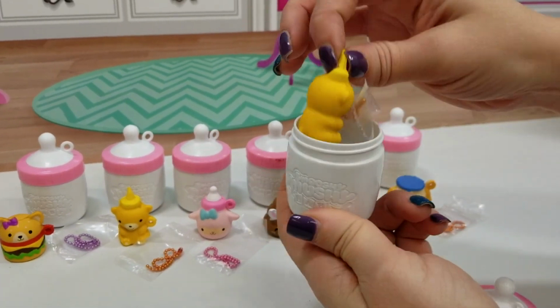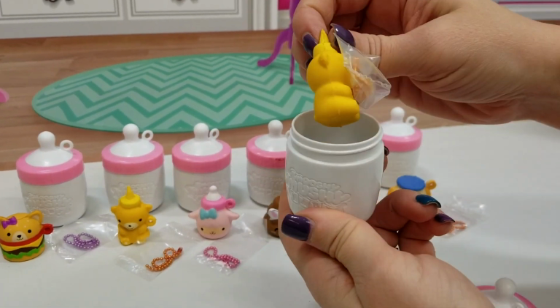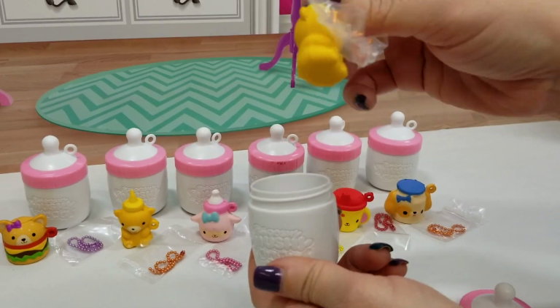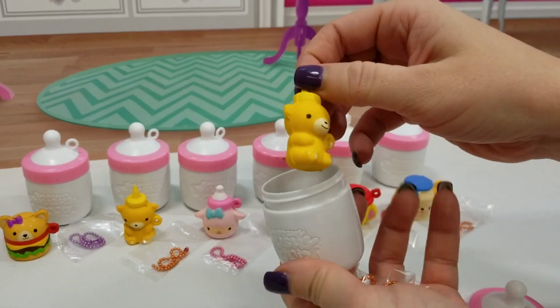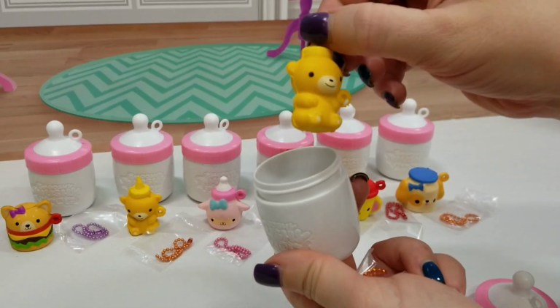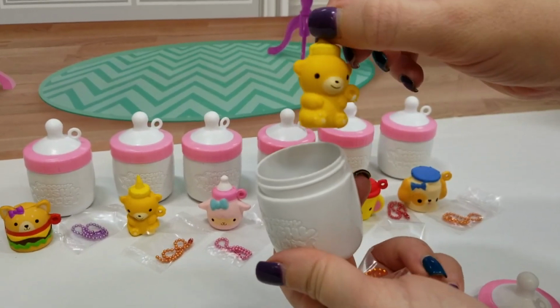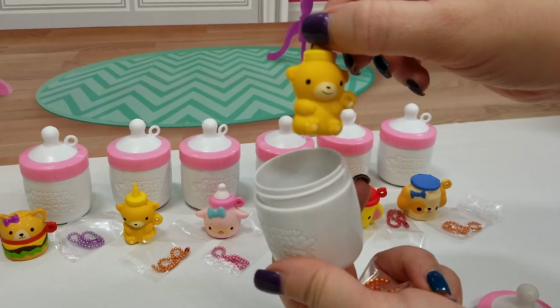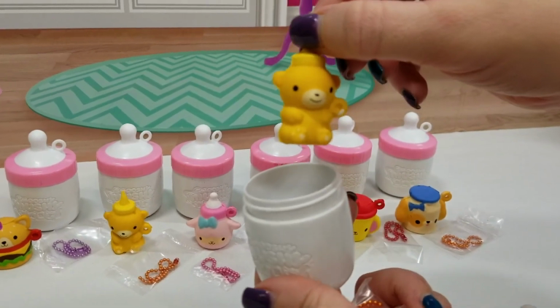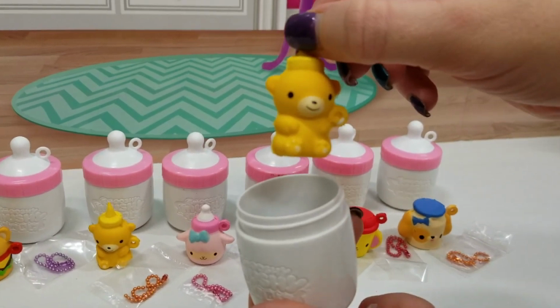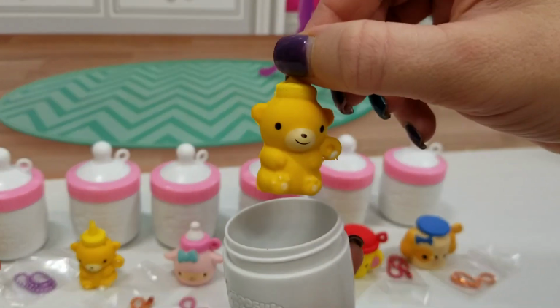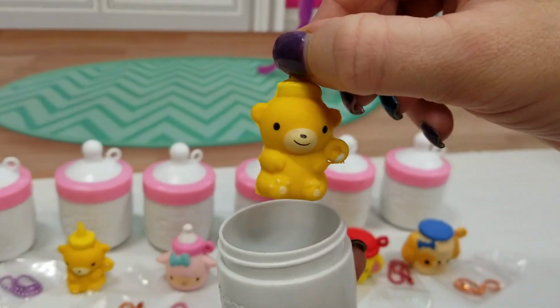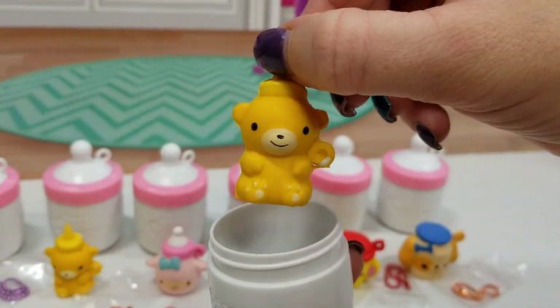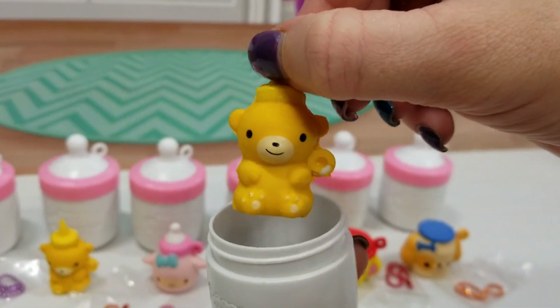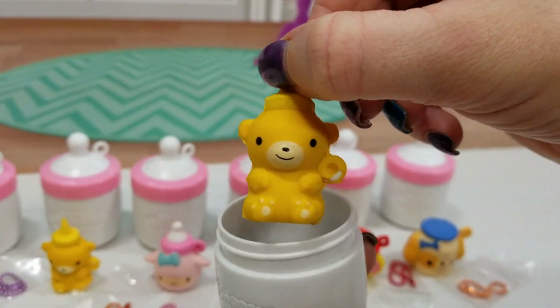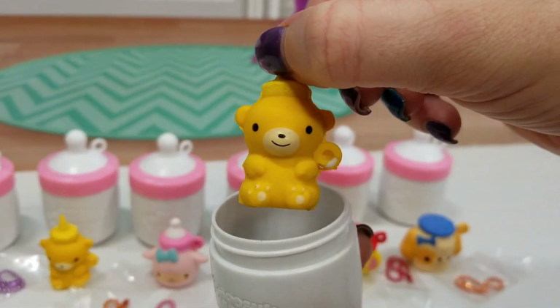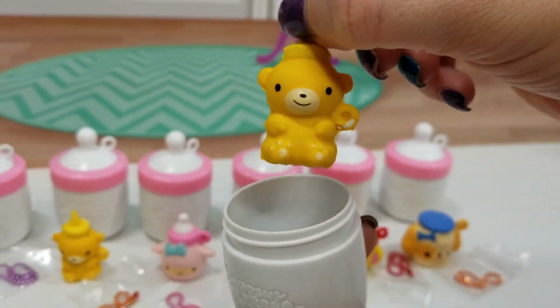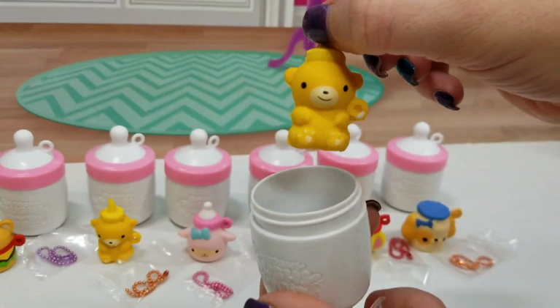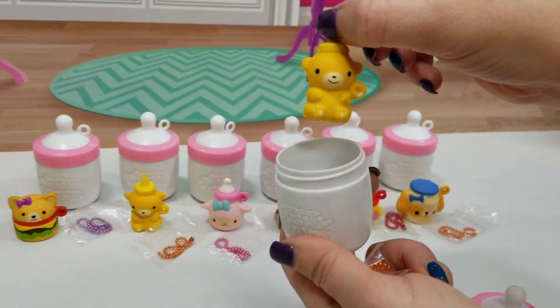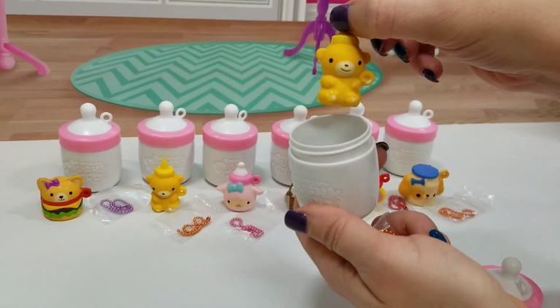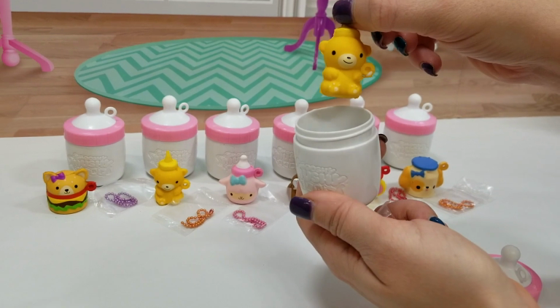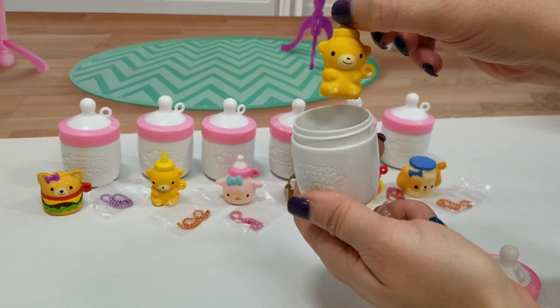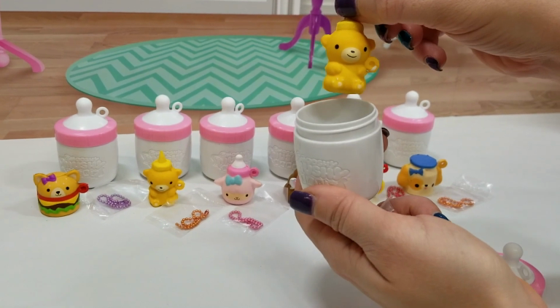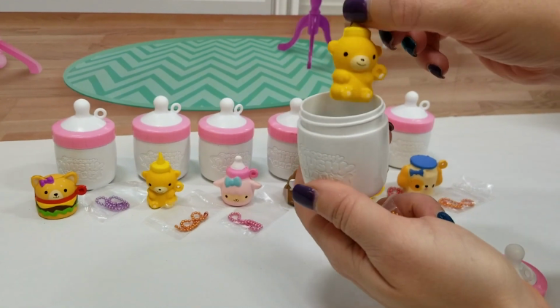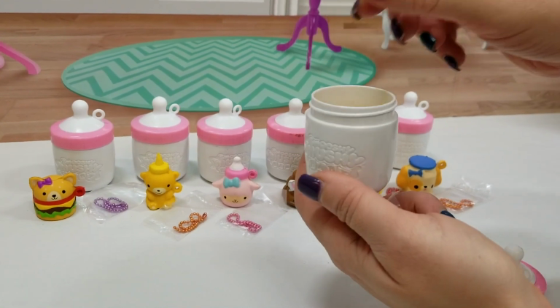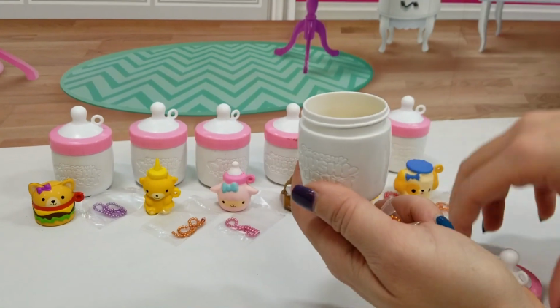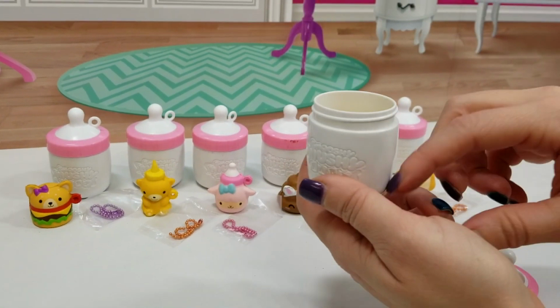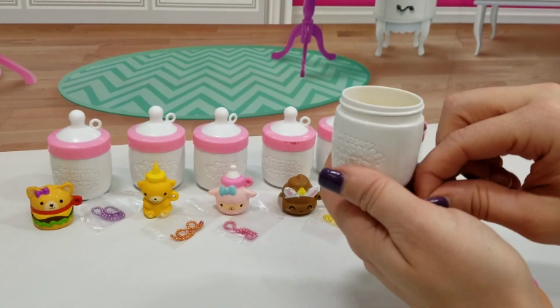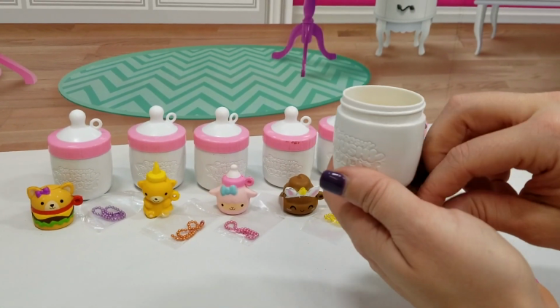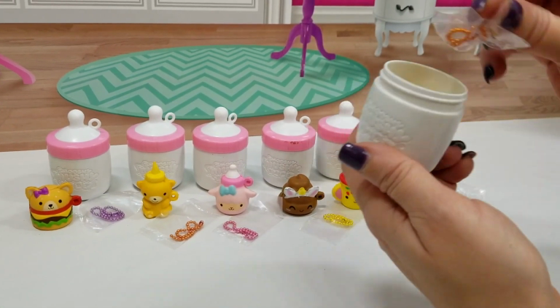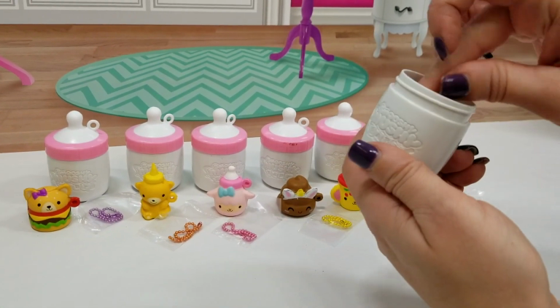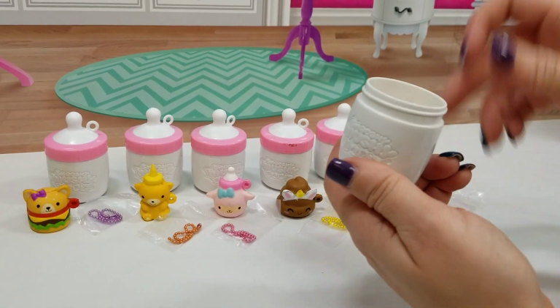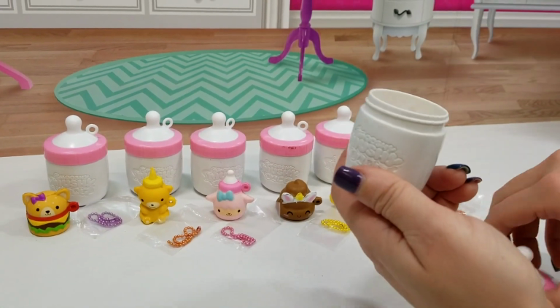We've got a duplicate — Mr. Honey Bear Buns. We're going to go ahead and stick him back in the bottle.